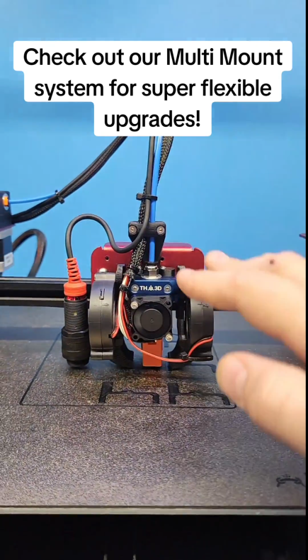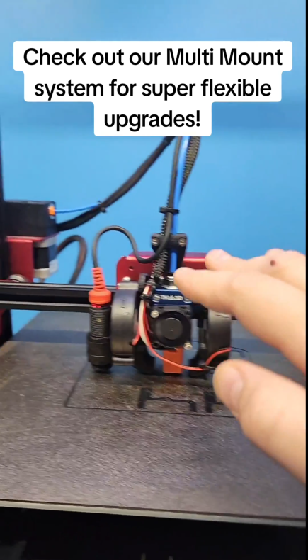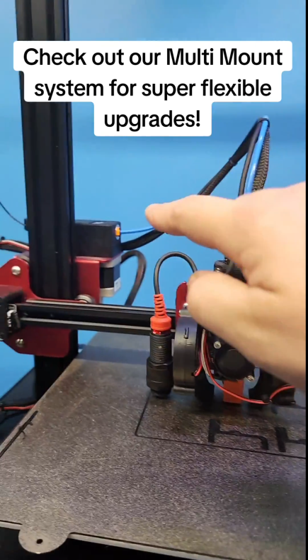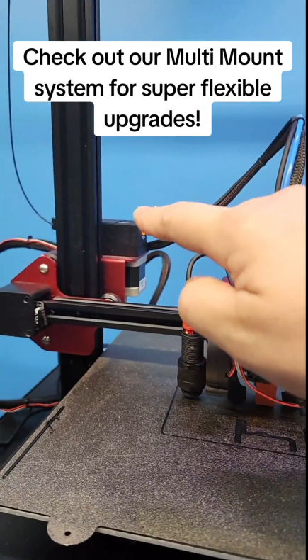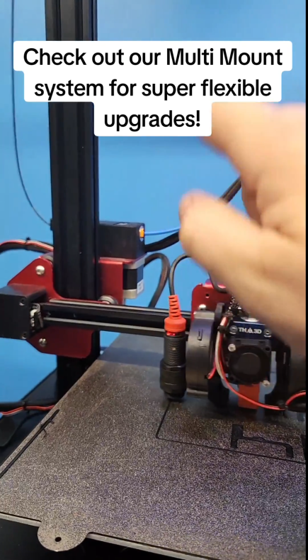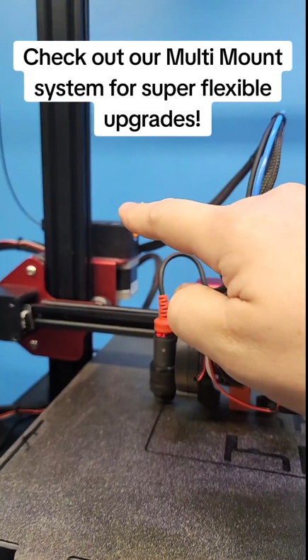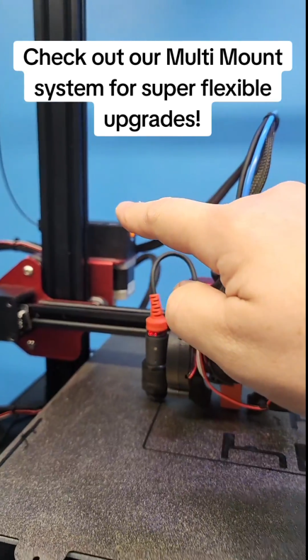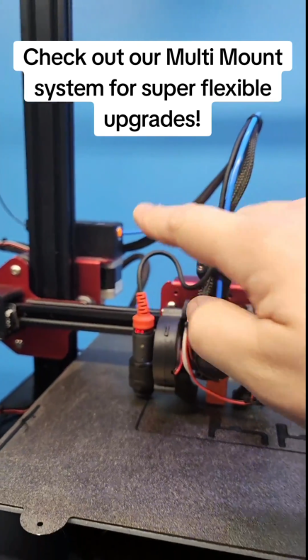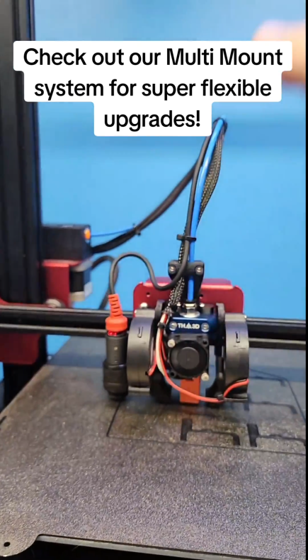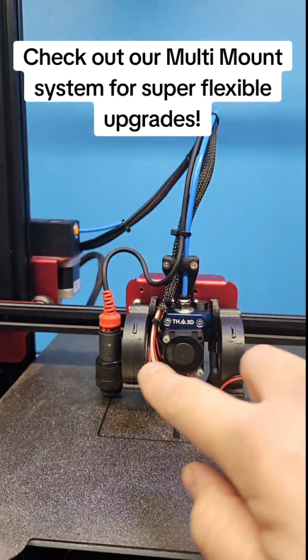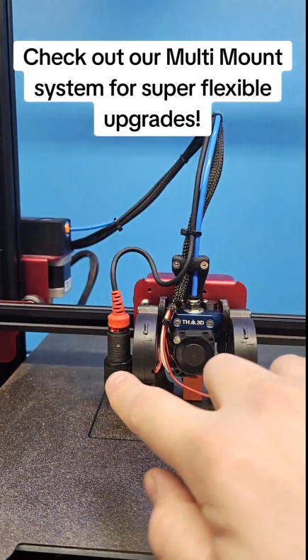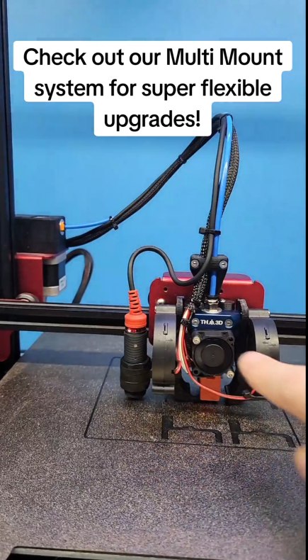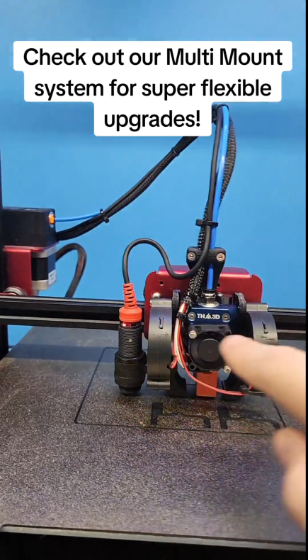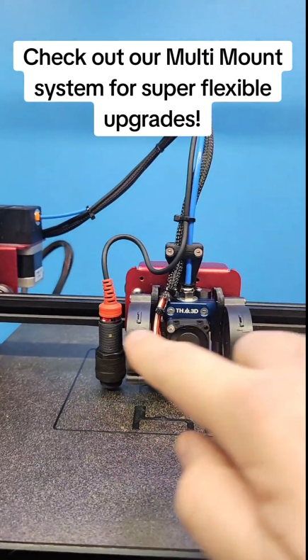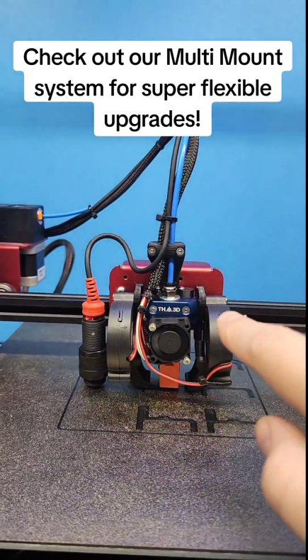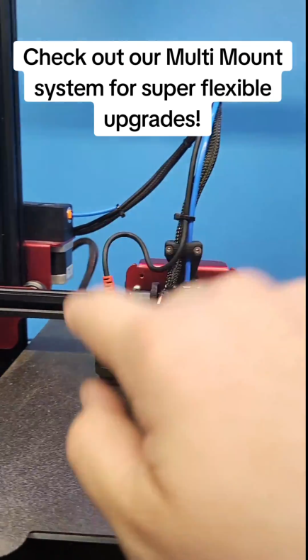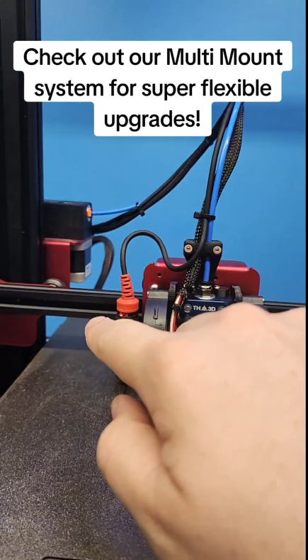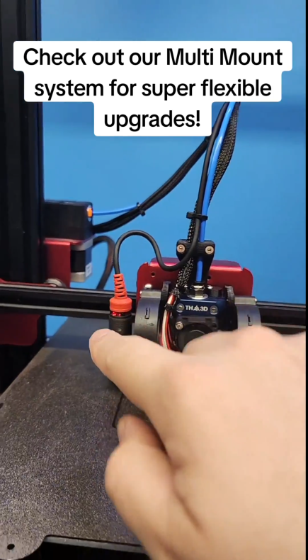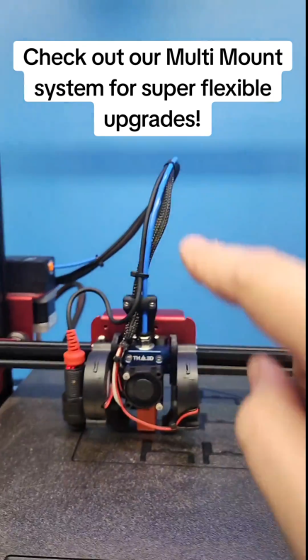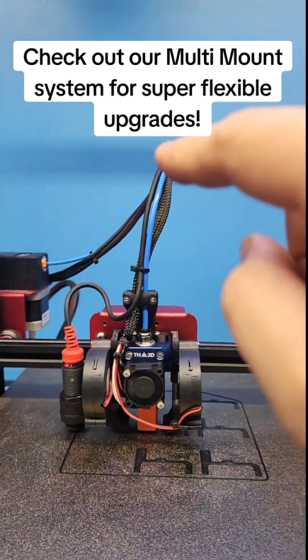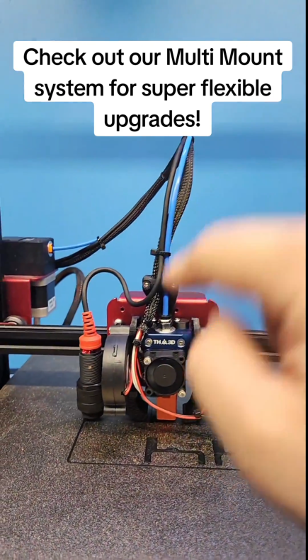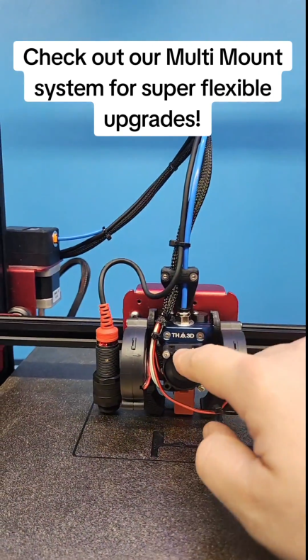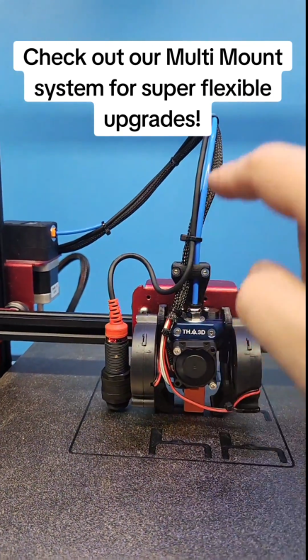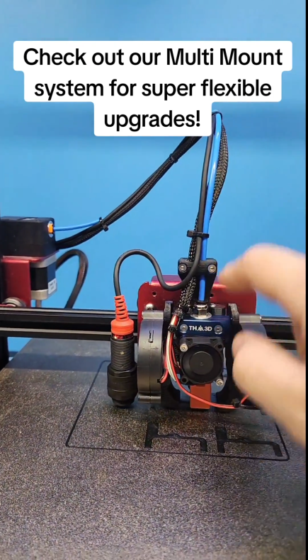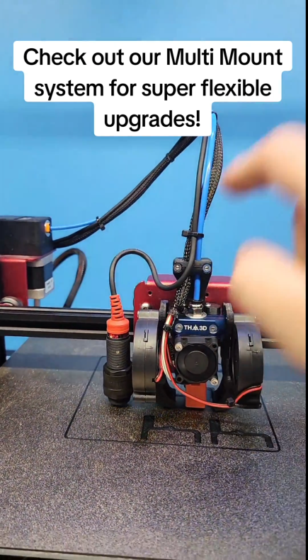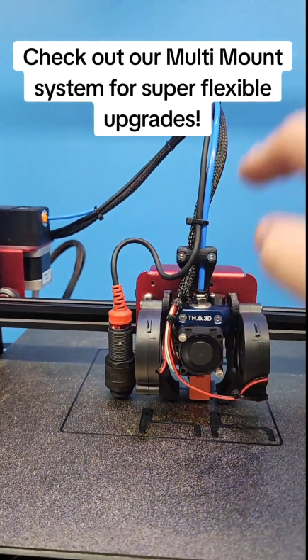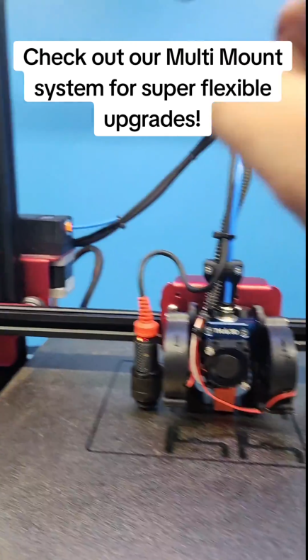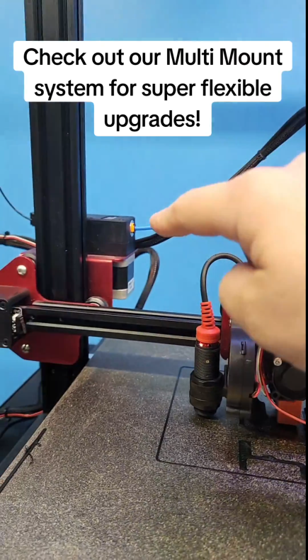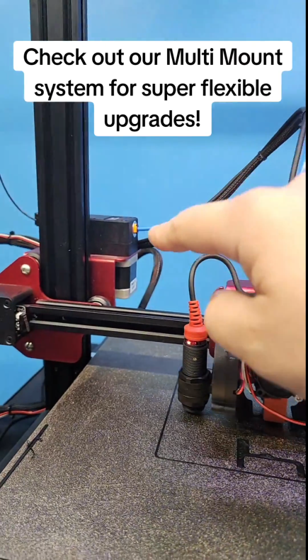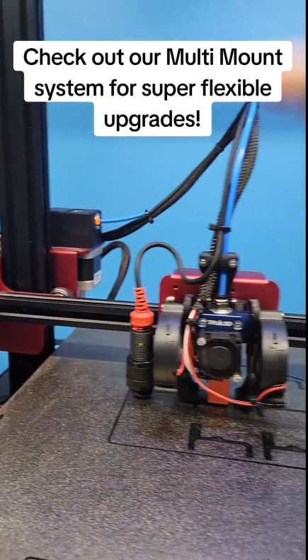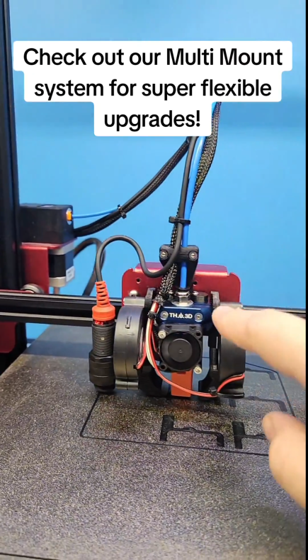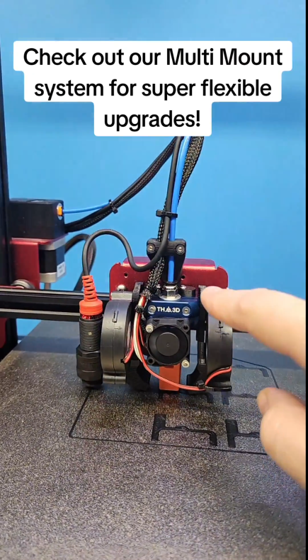Right now I'm running it in a Bowden setup with our Tuff Extruder V2, and I've got it kitted out with two 5015 fans and ABL. You can also run this in direct drive with the Orbiter, the Bontax, our Tuff Extruder V2, and a ton of other stuff.